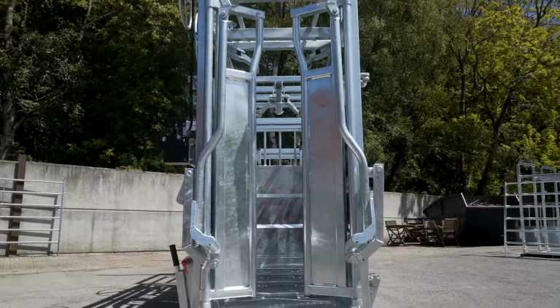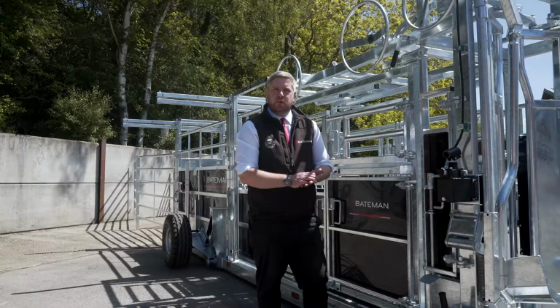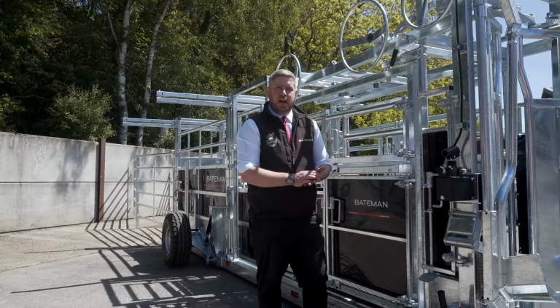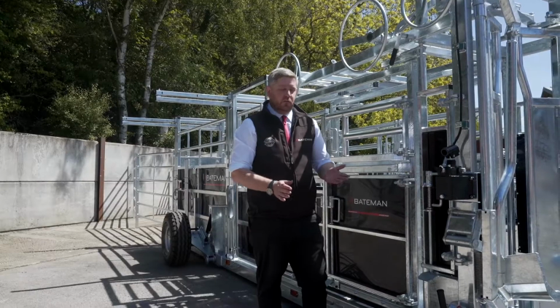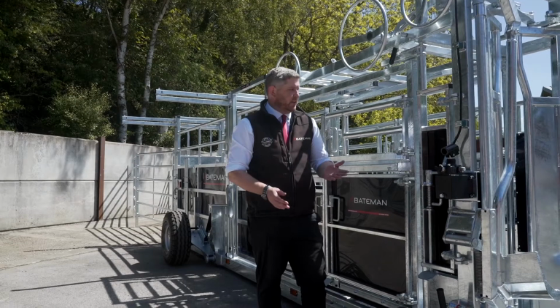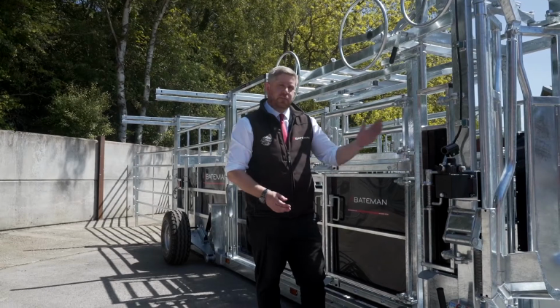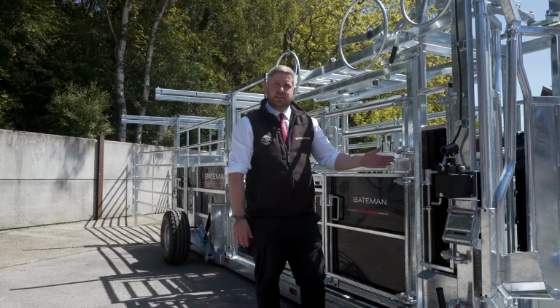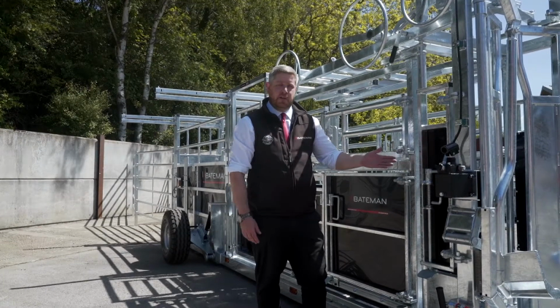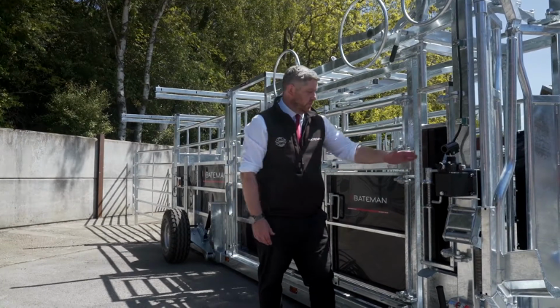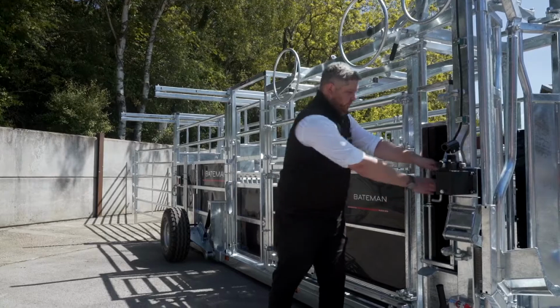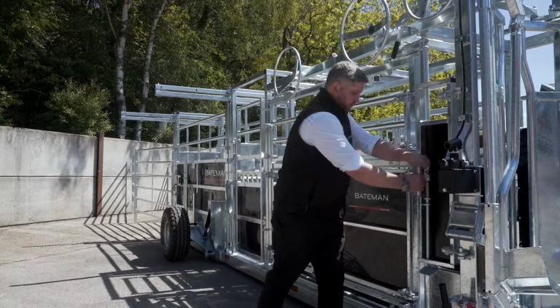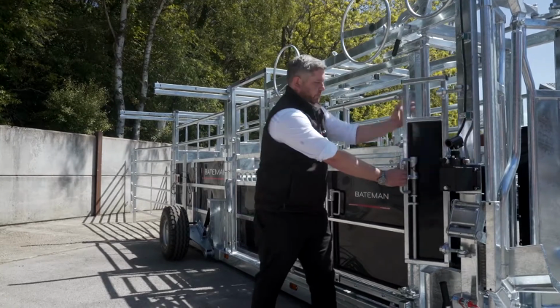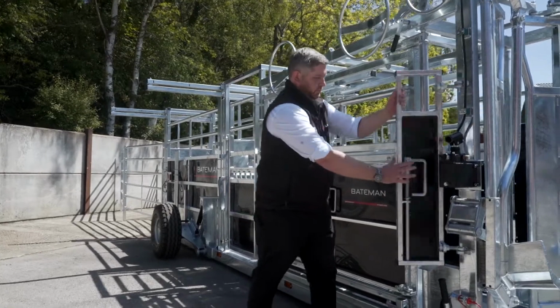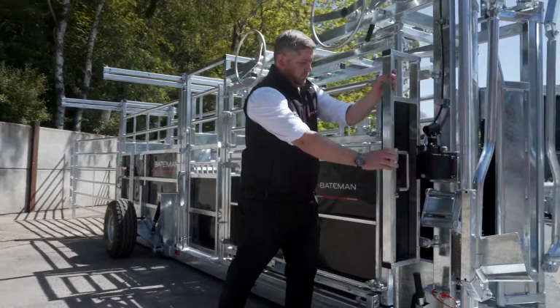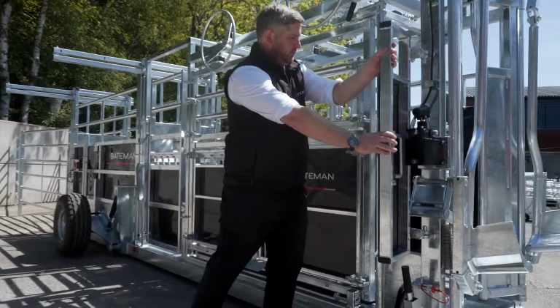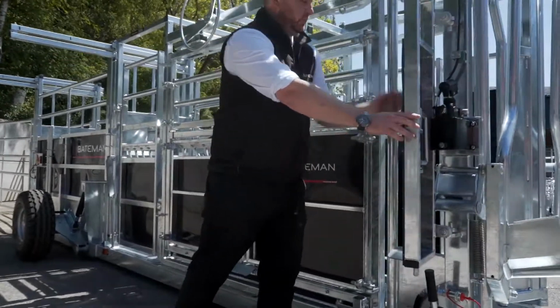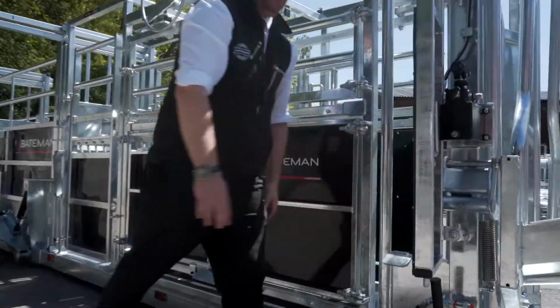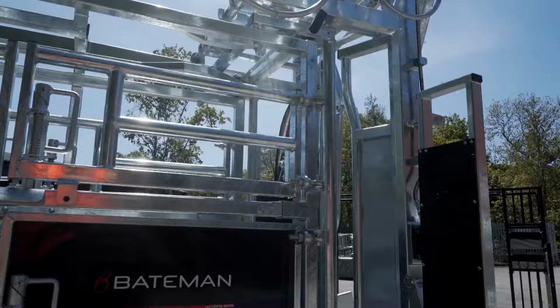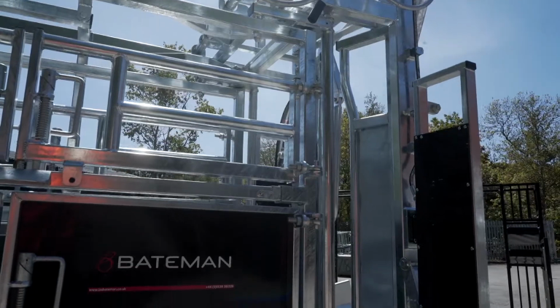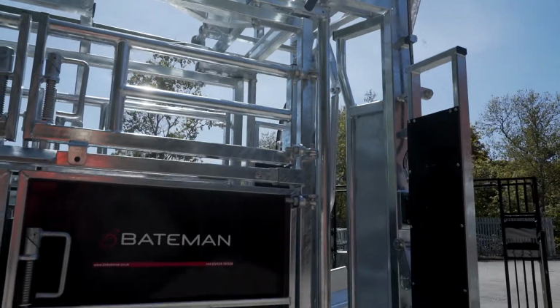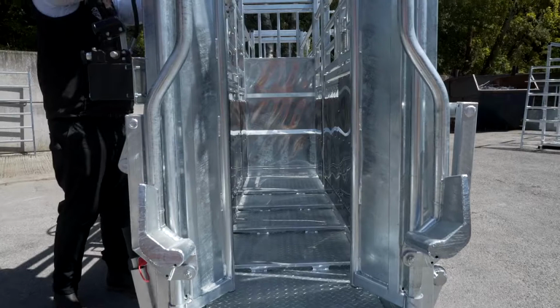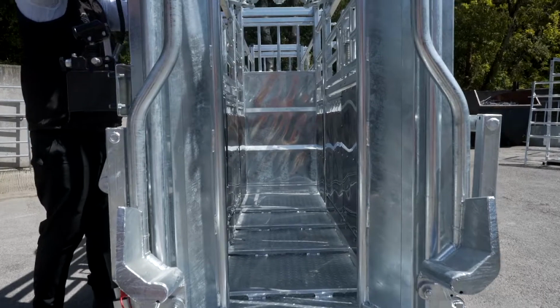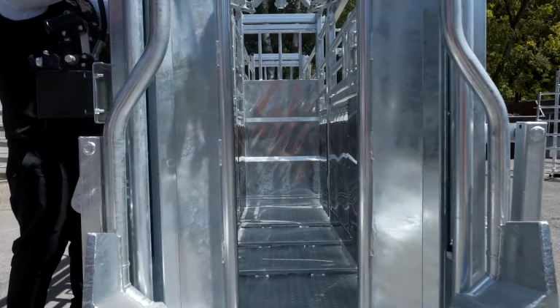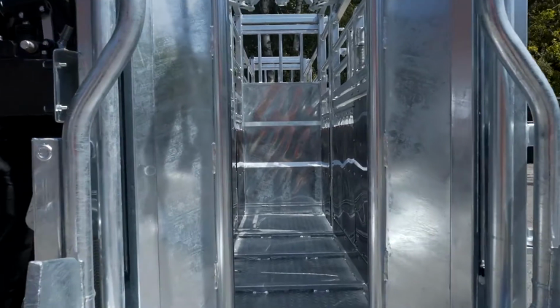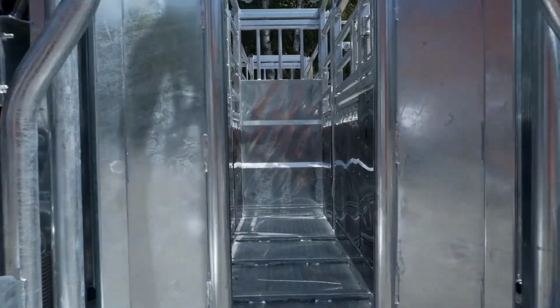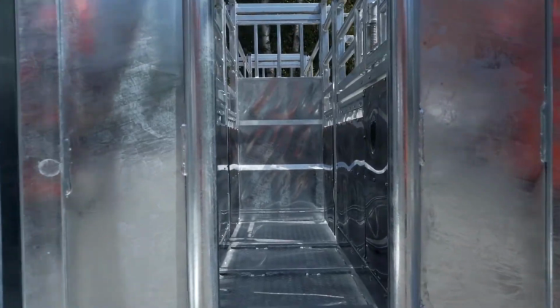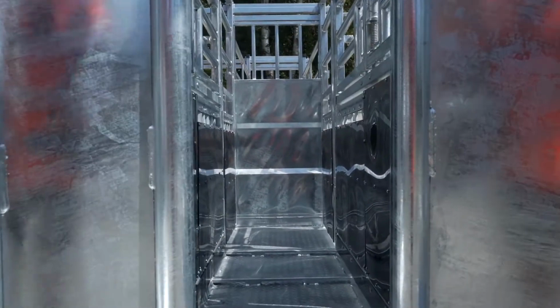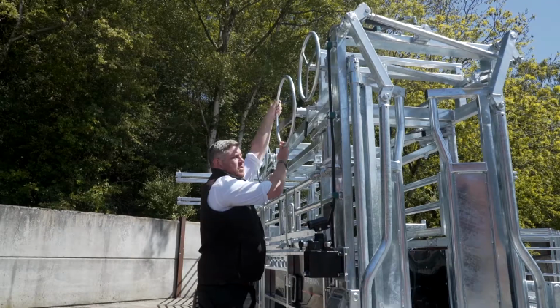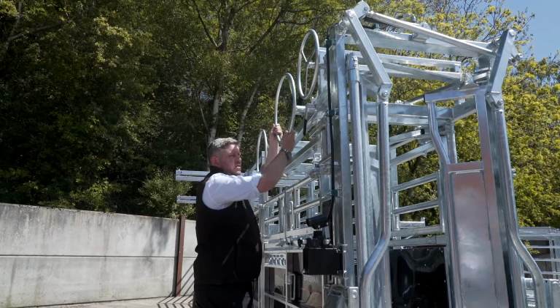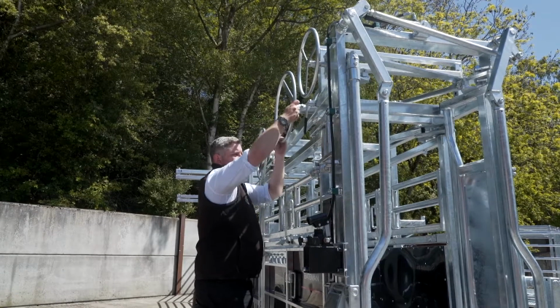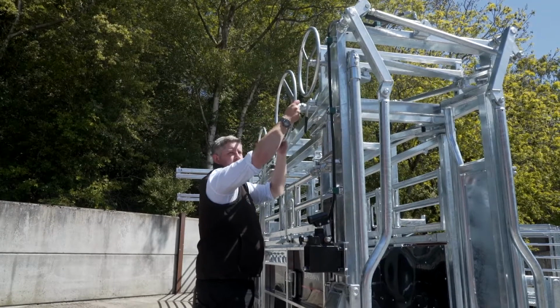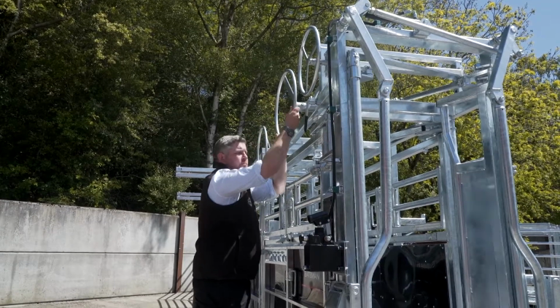Unique to our trailer and our crush range is the full access TB door. The trailer also comes with a full length net yoke, which can be either manually or semi-automatically operated.